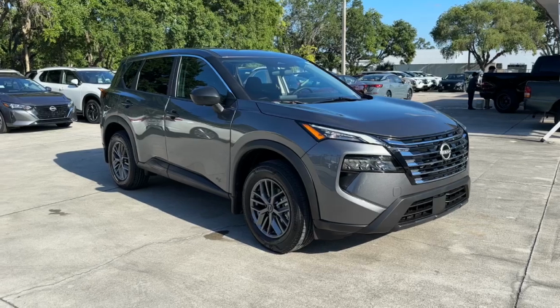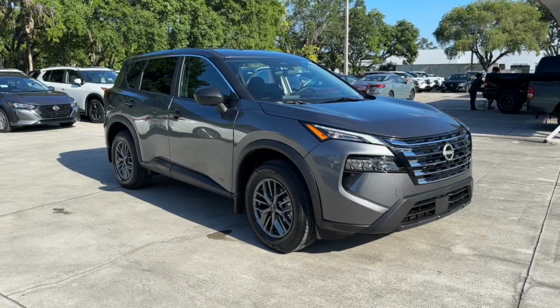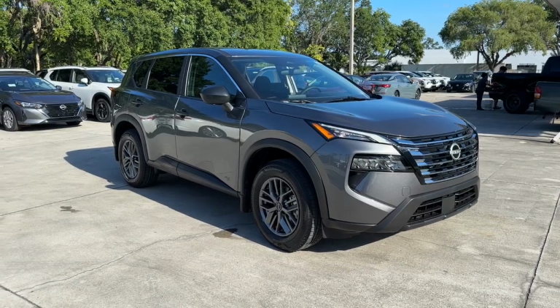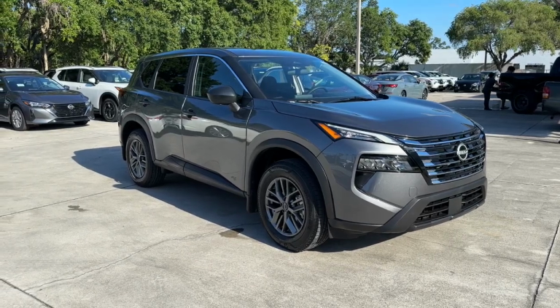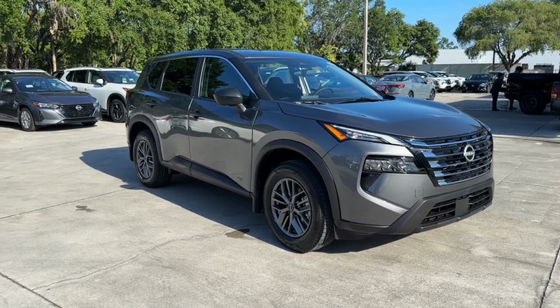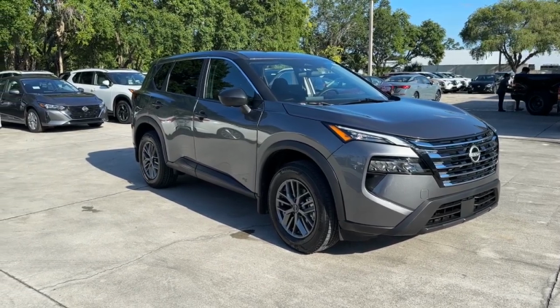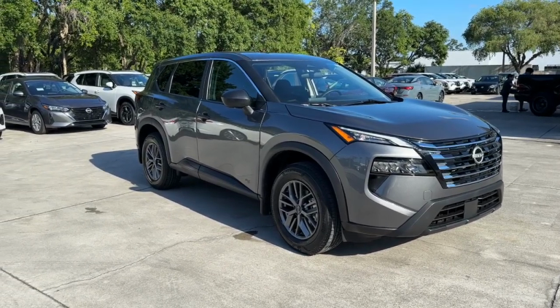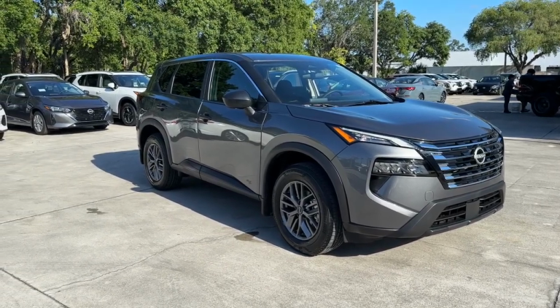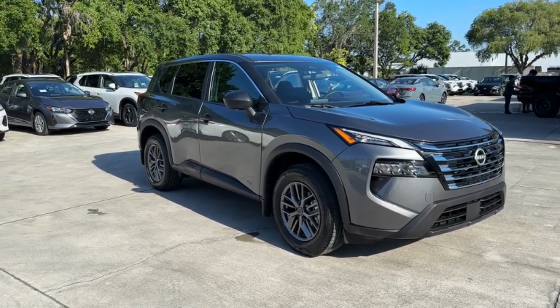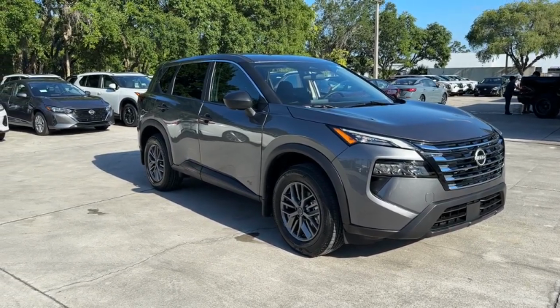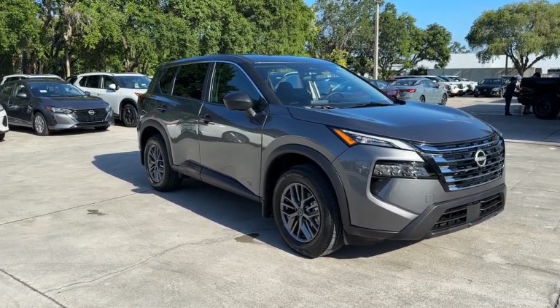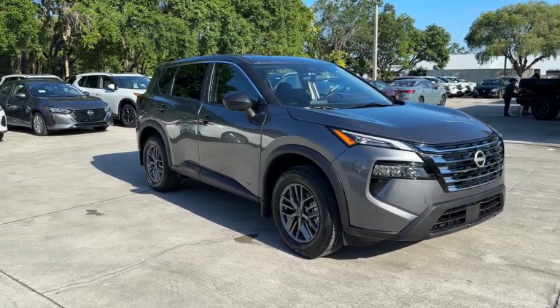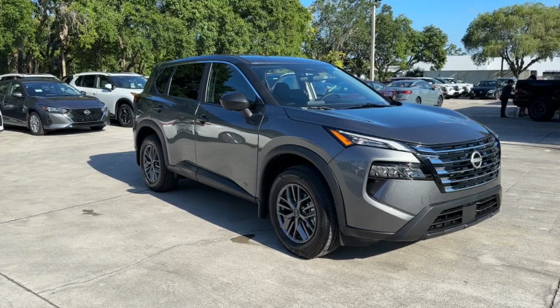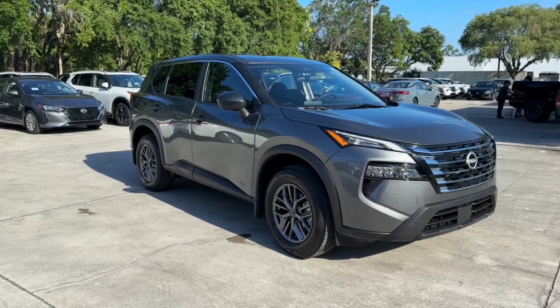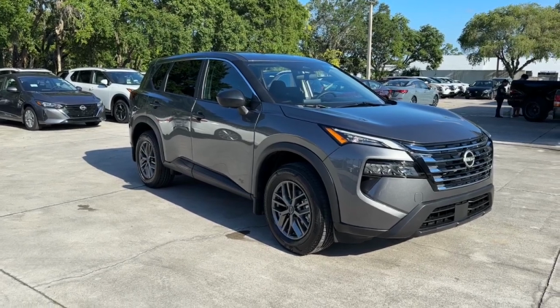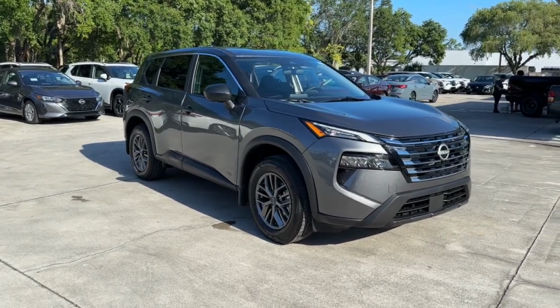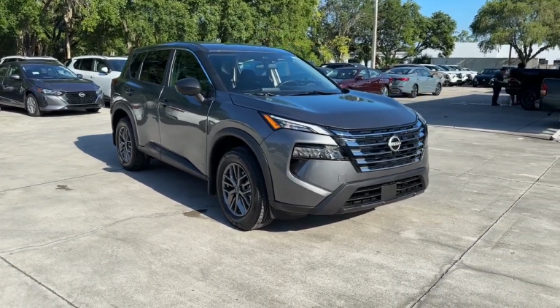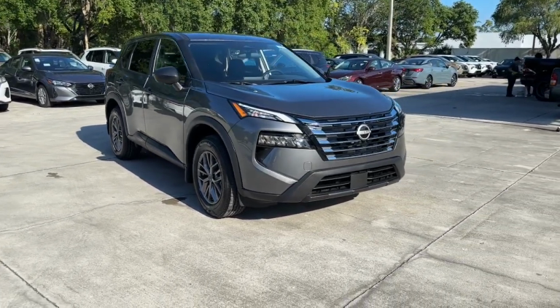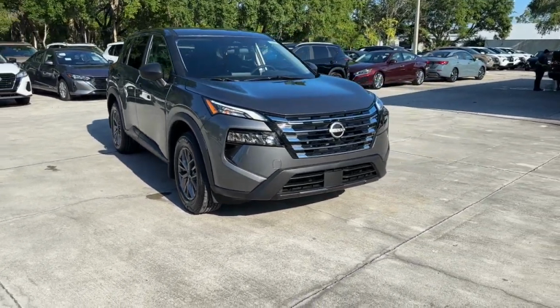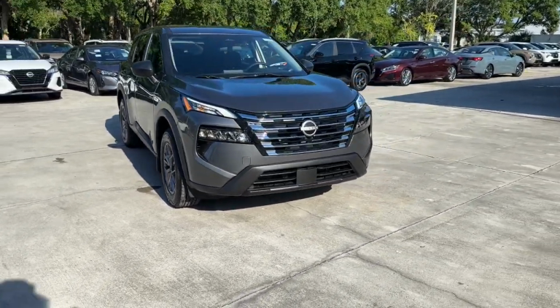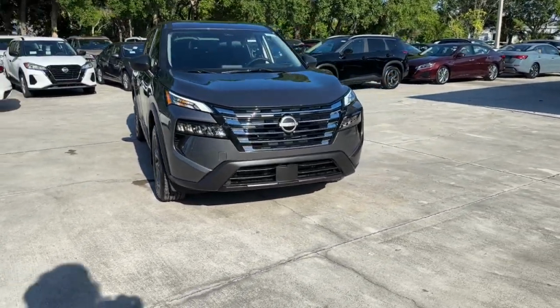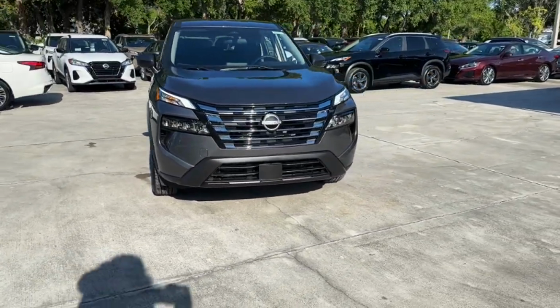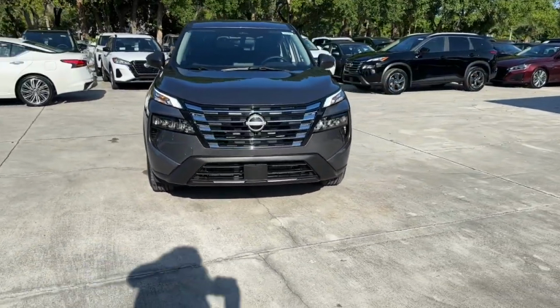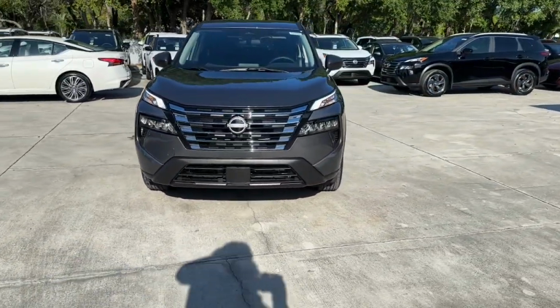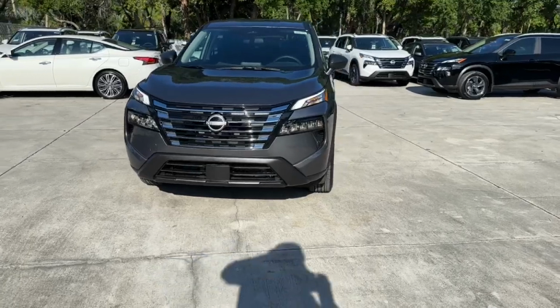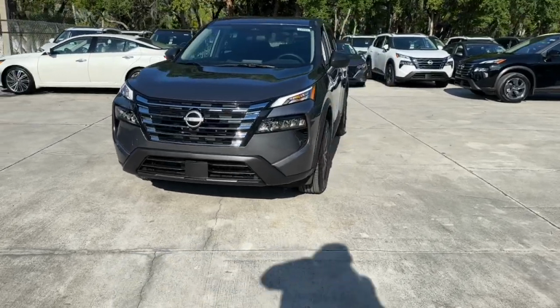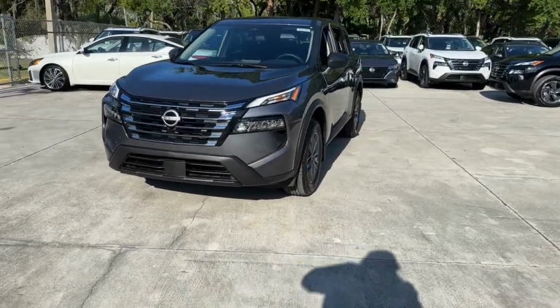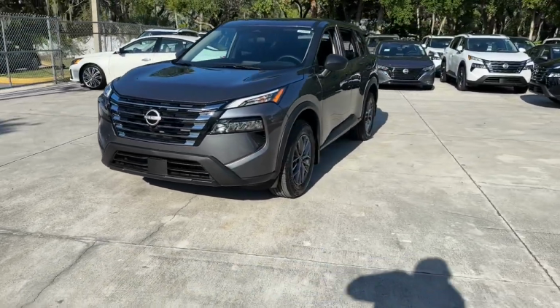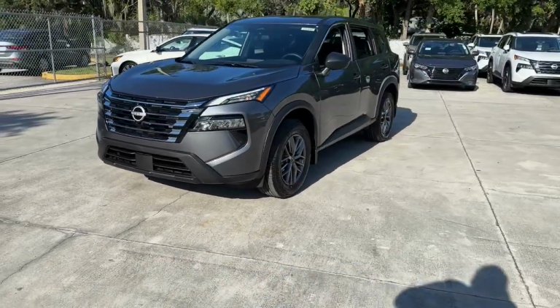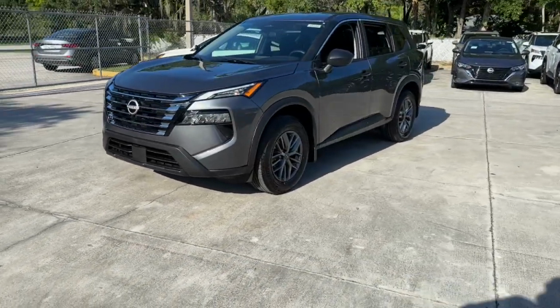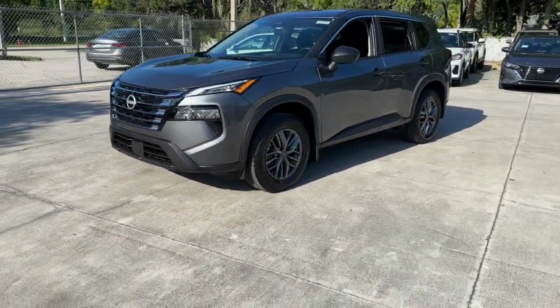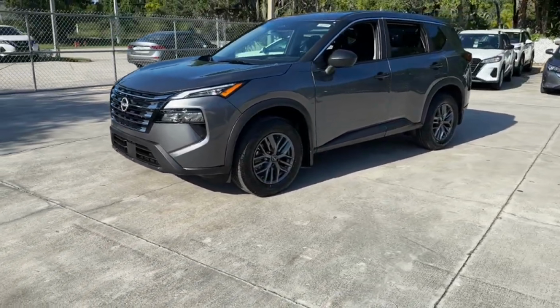Can you see yourself in the 2024 Nissan Rogue? Here's a stylish, efficient Rogue that has the features you need to stay on top of today's demanding lifestyle. This can-do crossover anticipates your wants and needs with a quiet, comfortable ride.